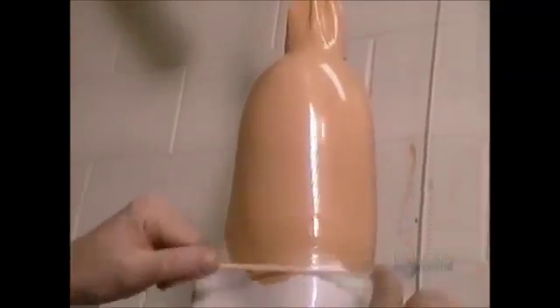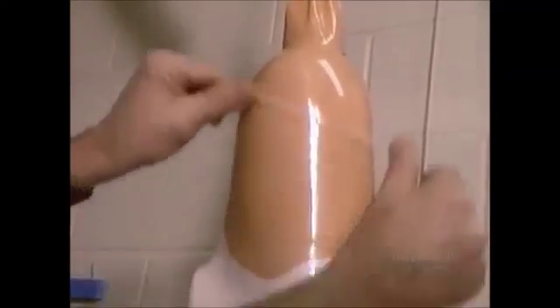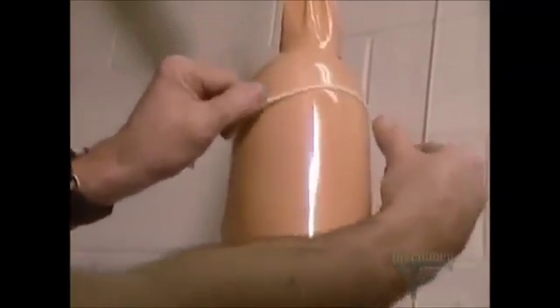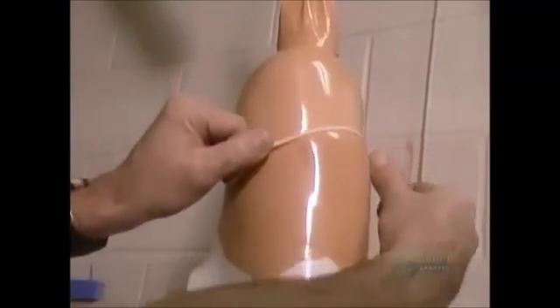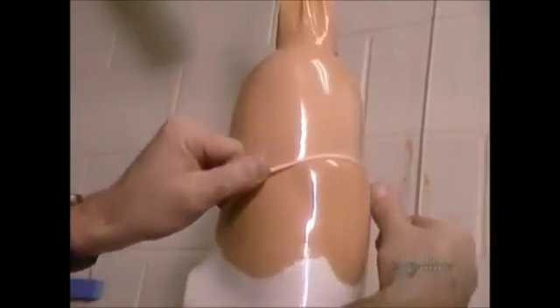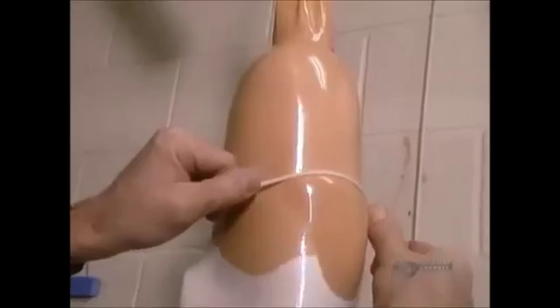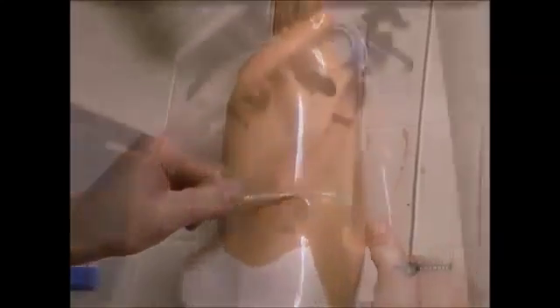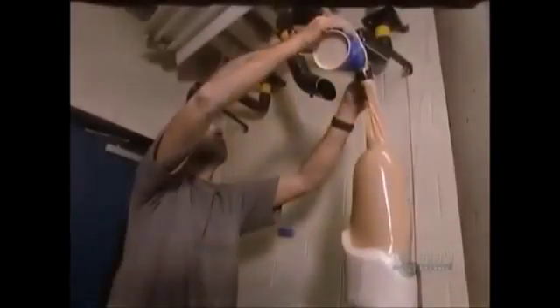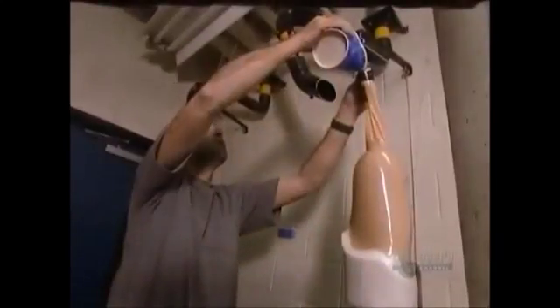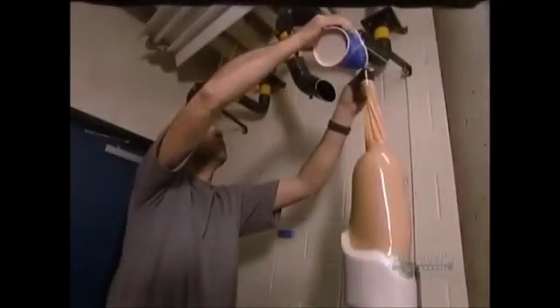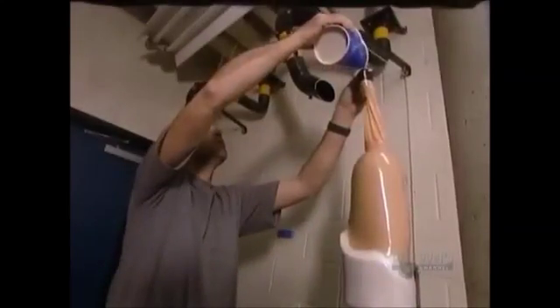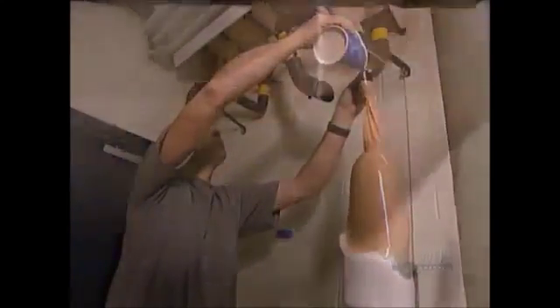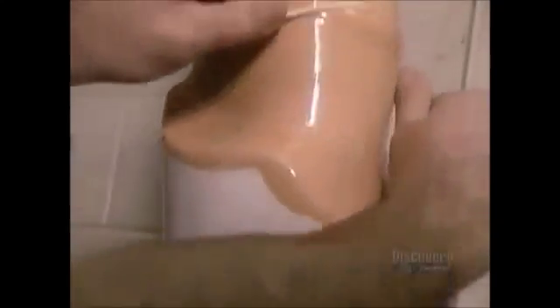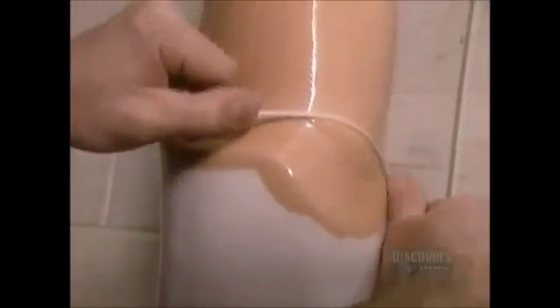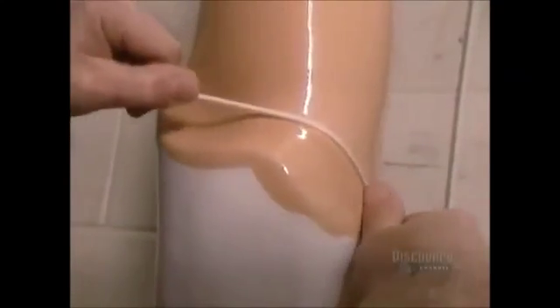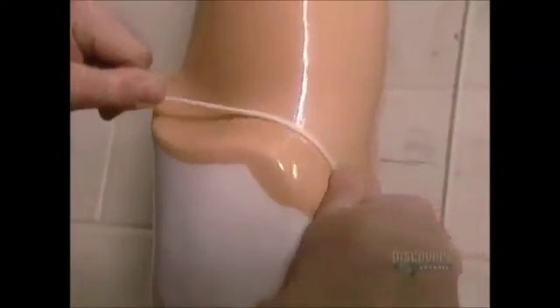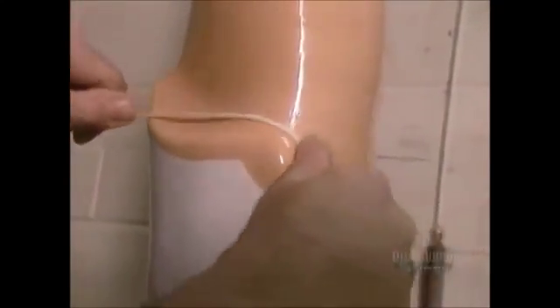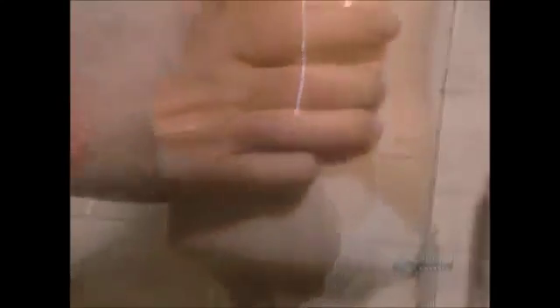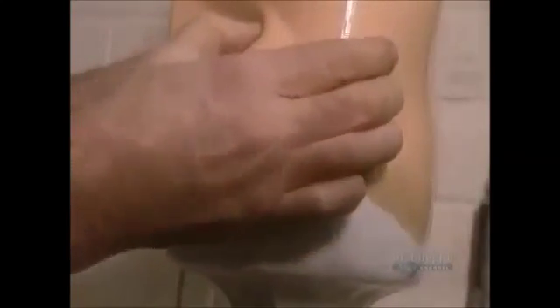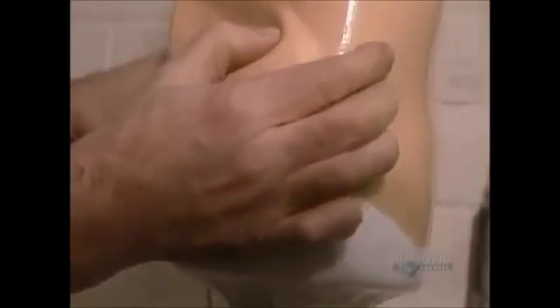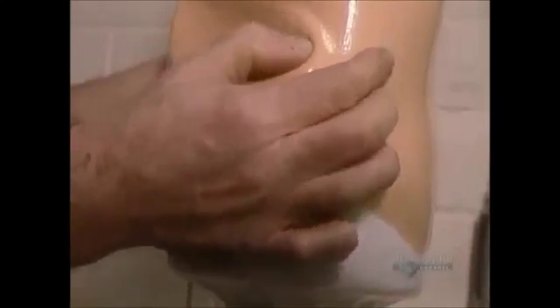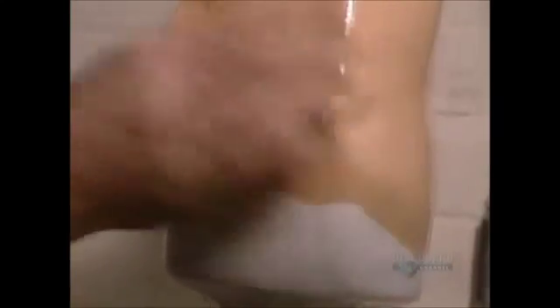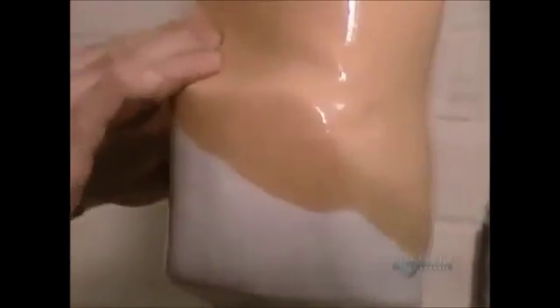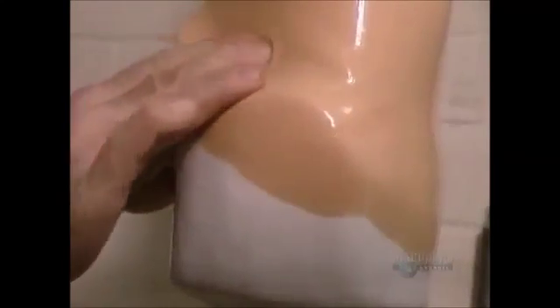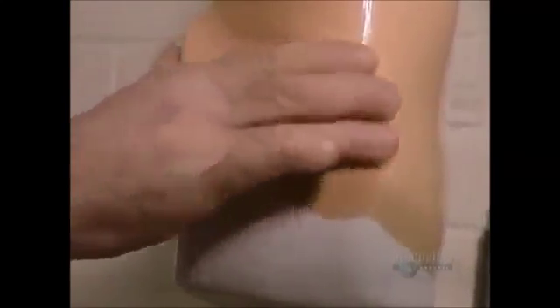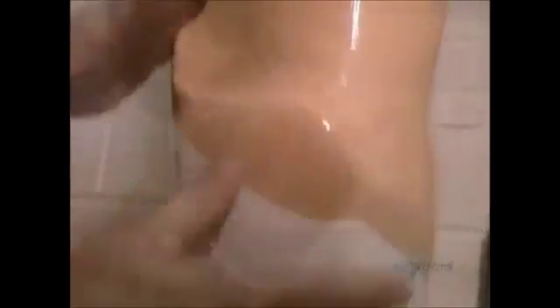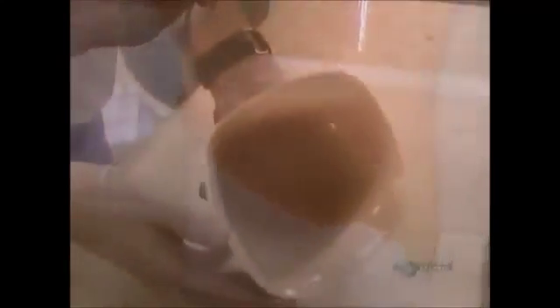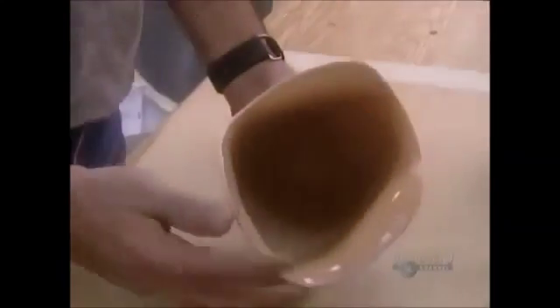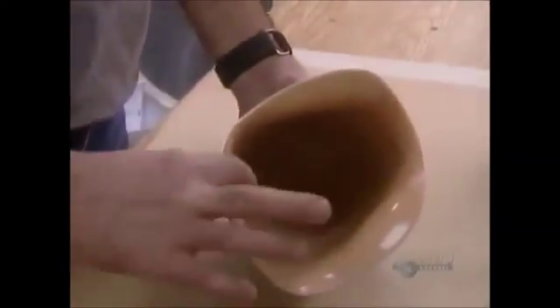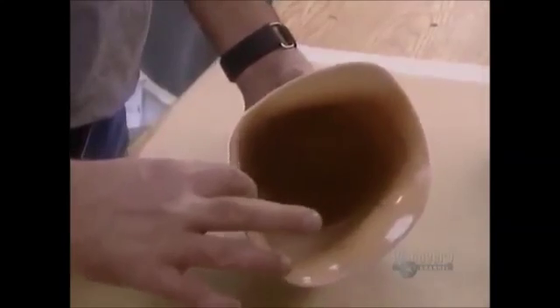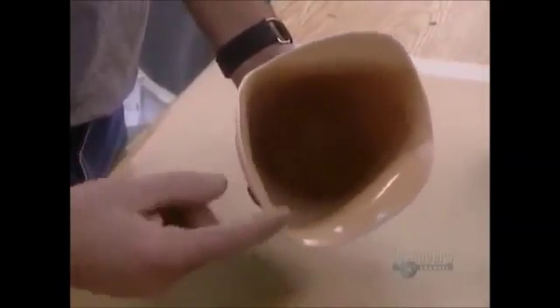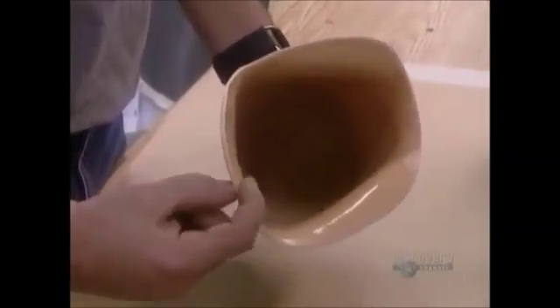The acrylic solidifies in about an hour; polyester takes about 12 hours. They then break the plaster mold inside, leaving a durable plastic shell called a socket. That will be the basis of the artificial limb.